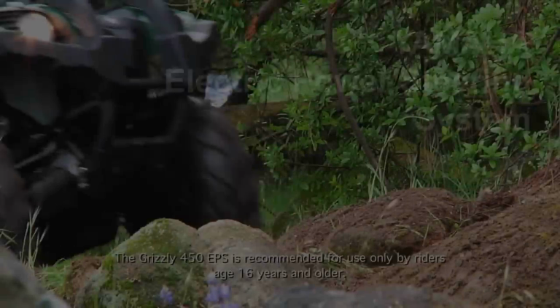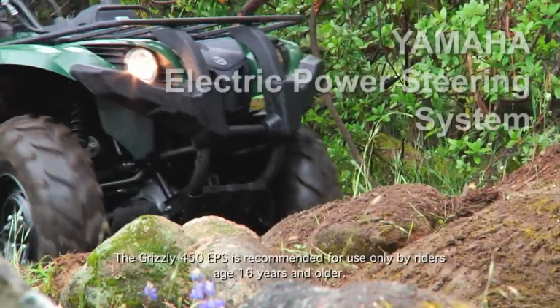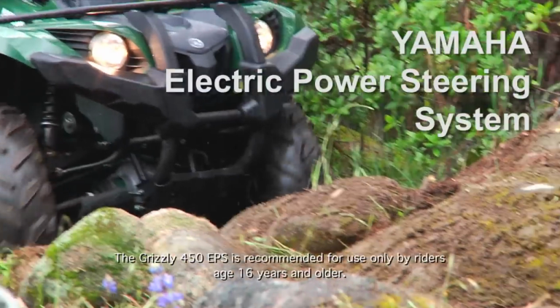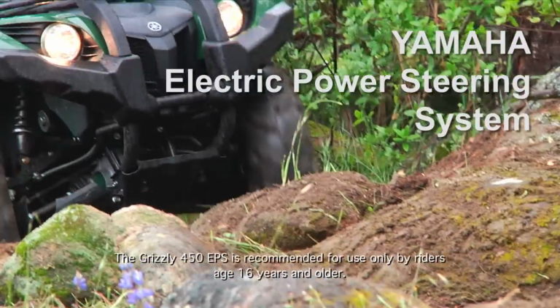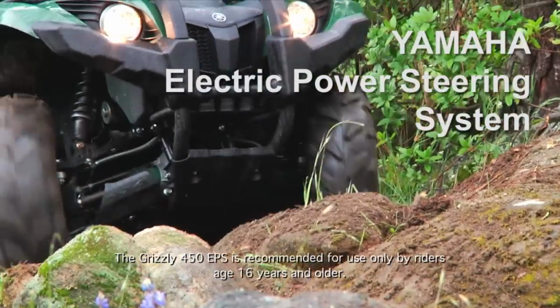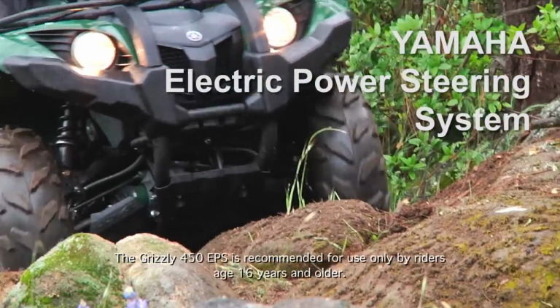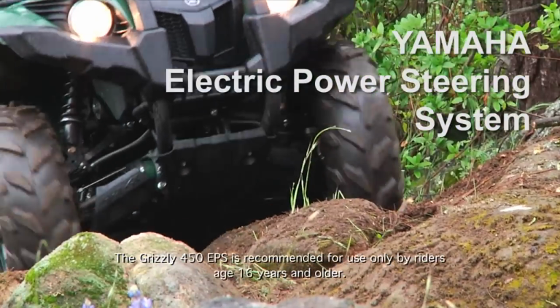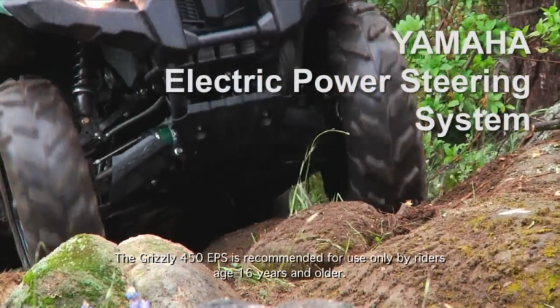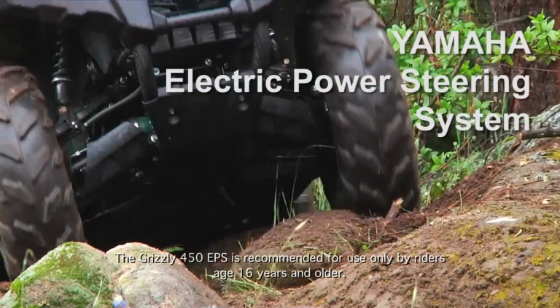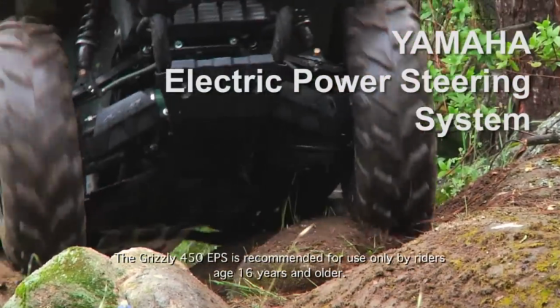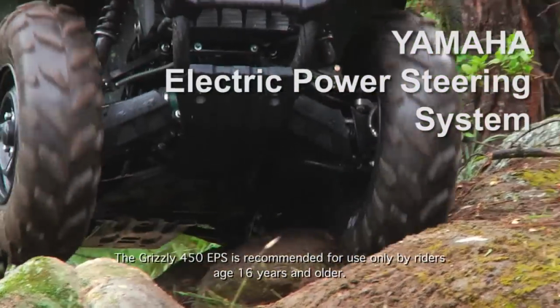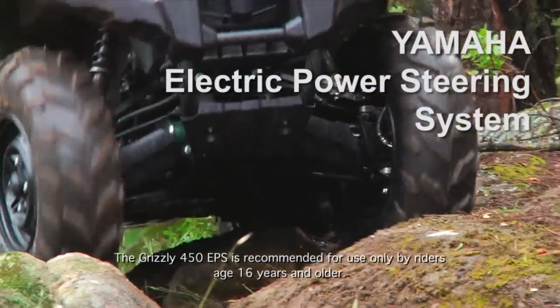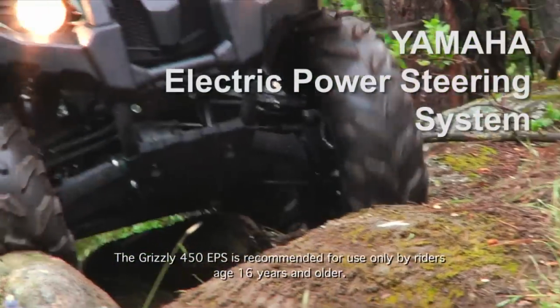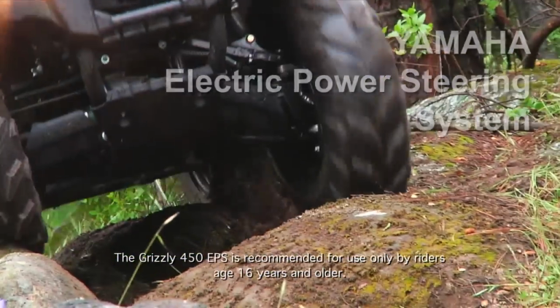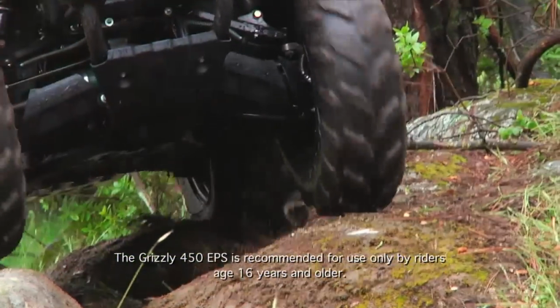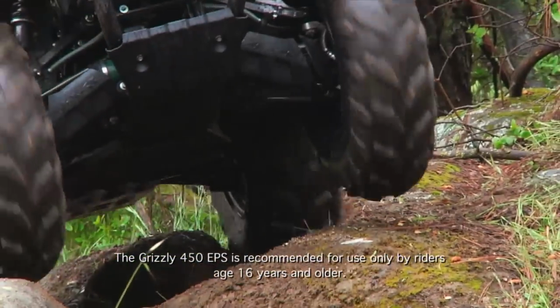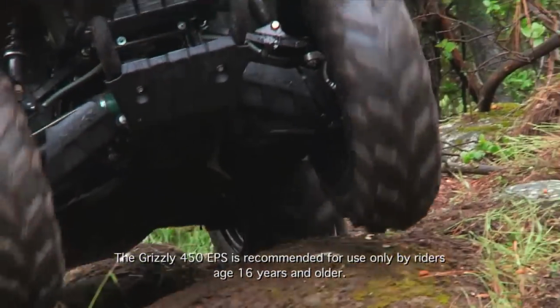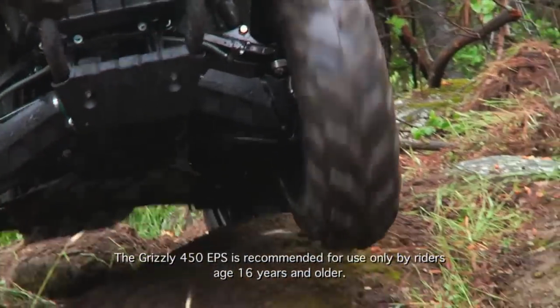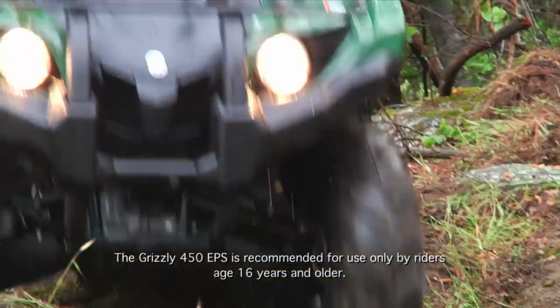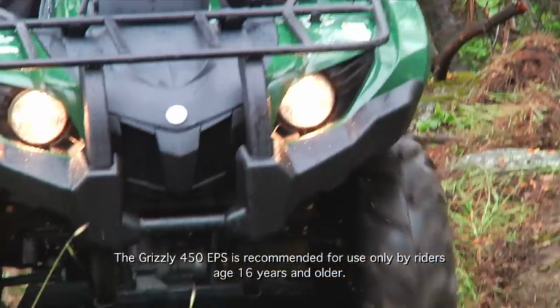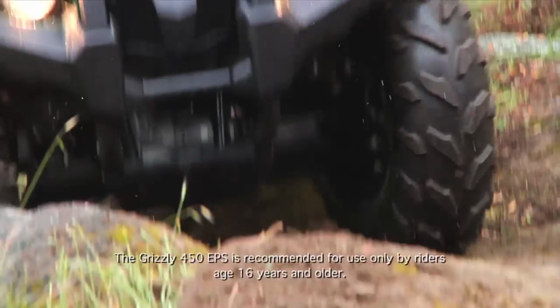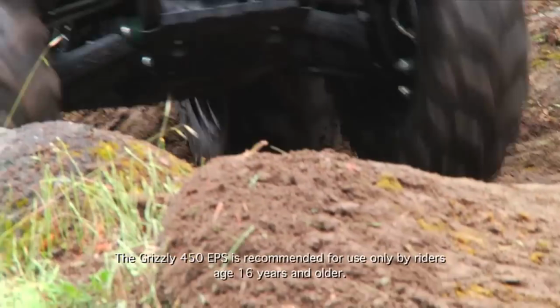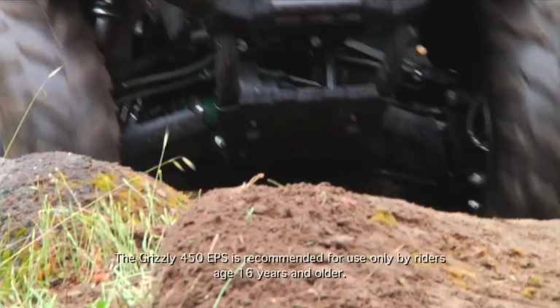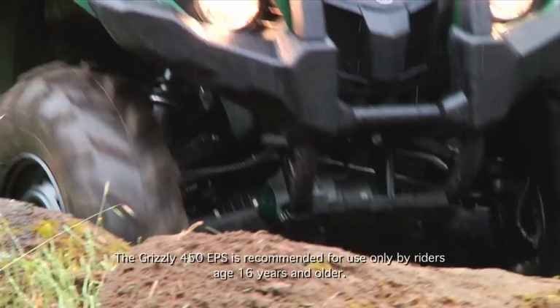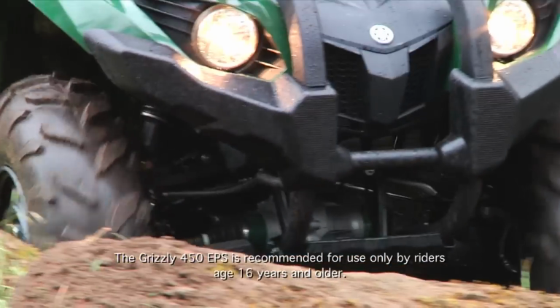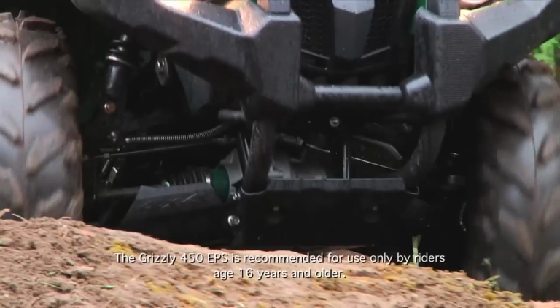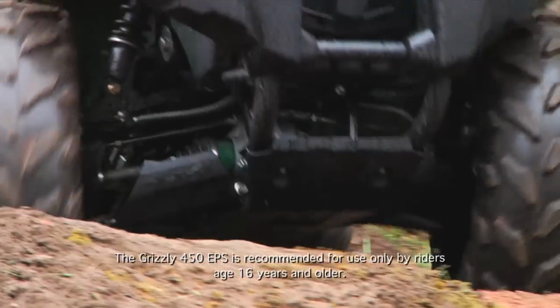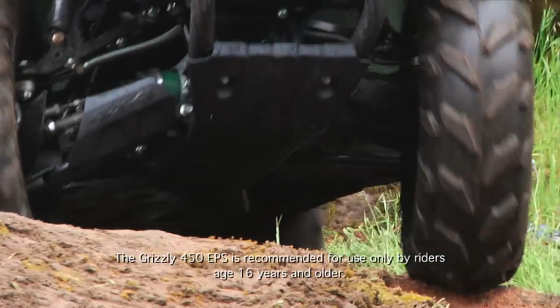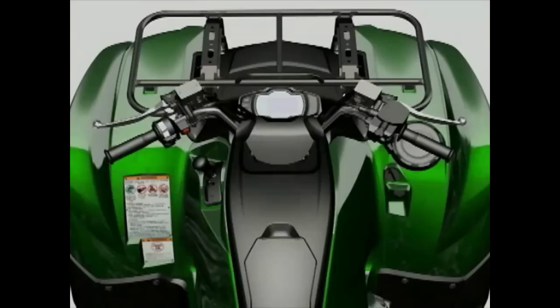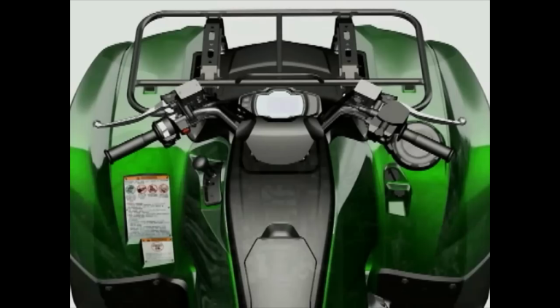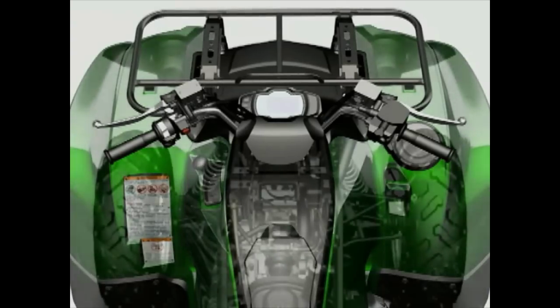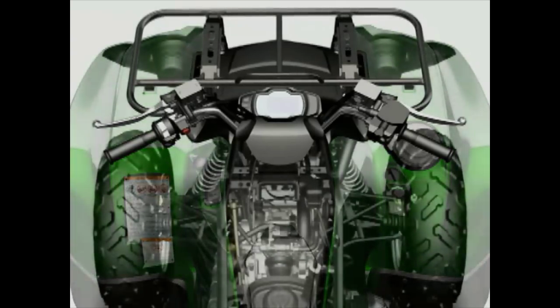The Yamaha electric power steering system was an industry first in the ATV market in 2007 and was instantly recognized by many people as one of the best technical innovations ever offered on an ATV.